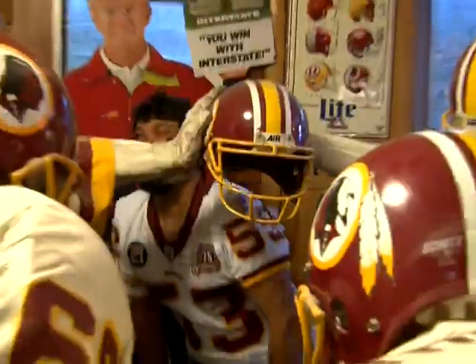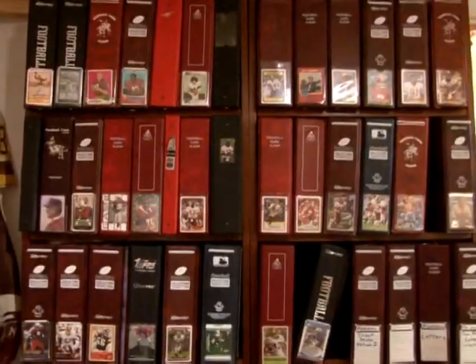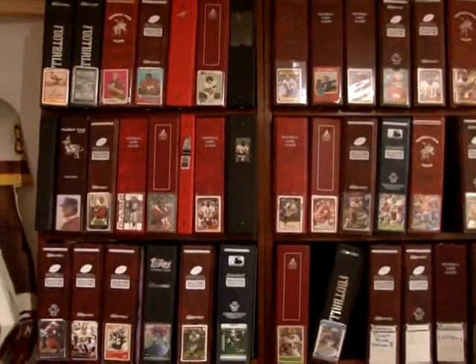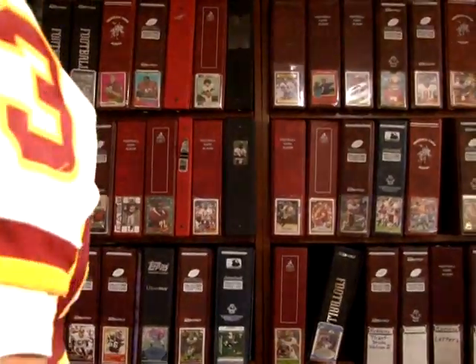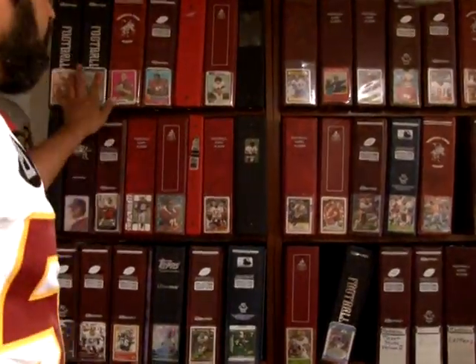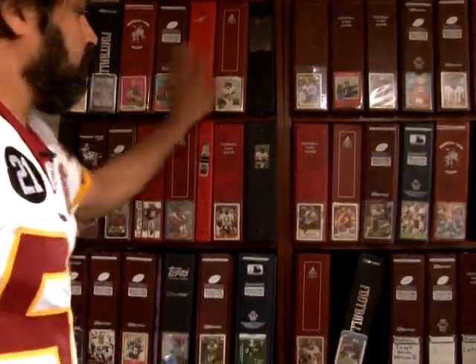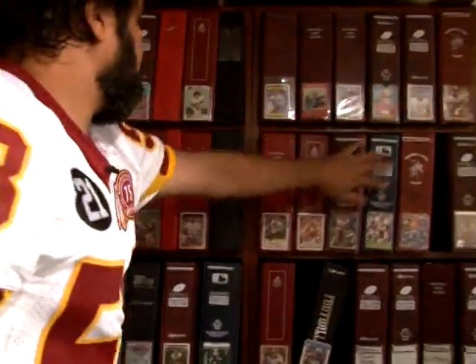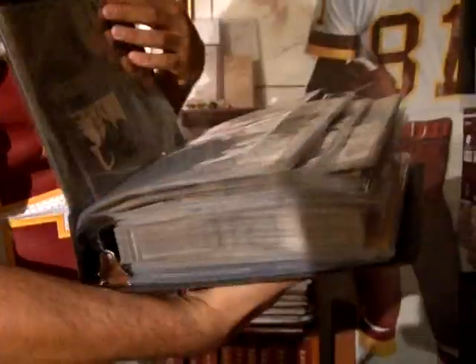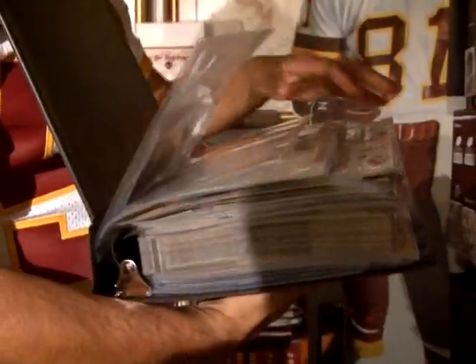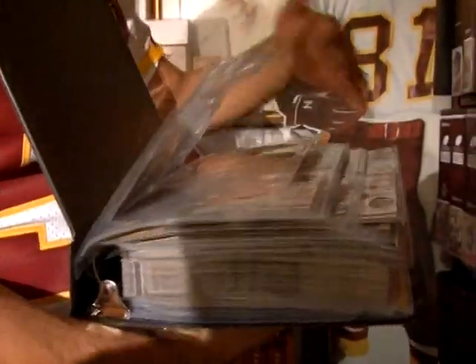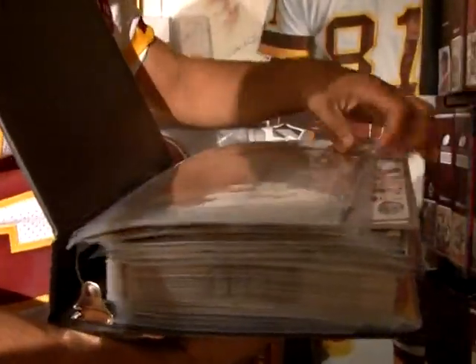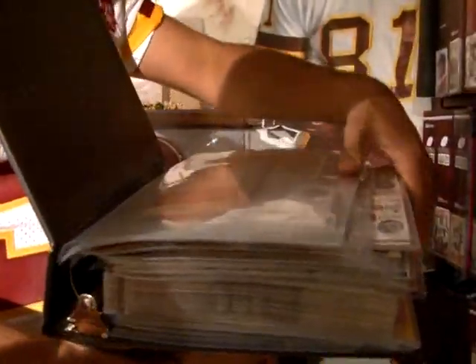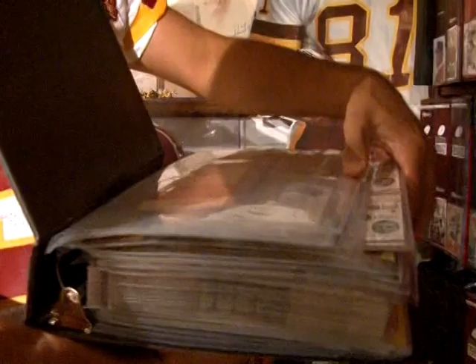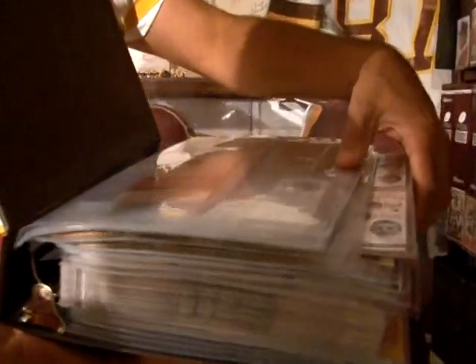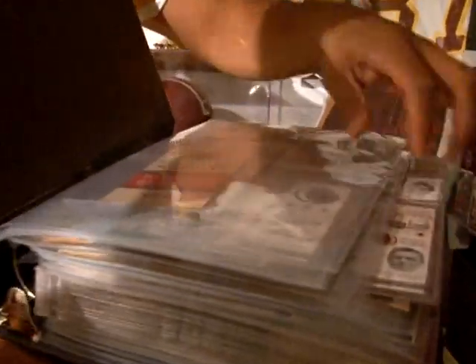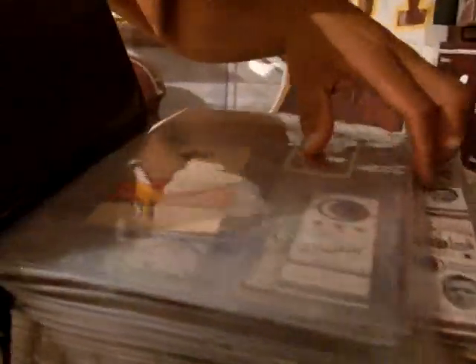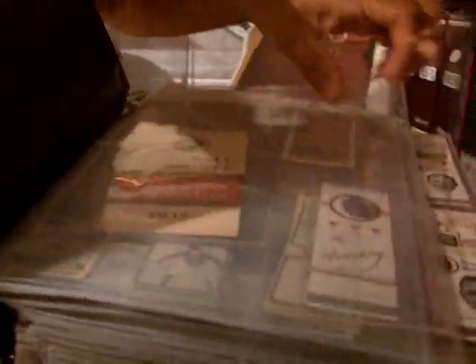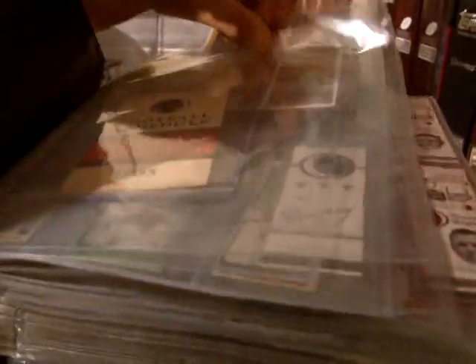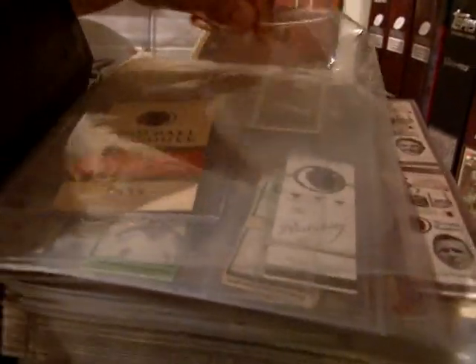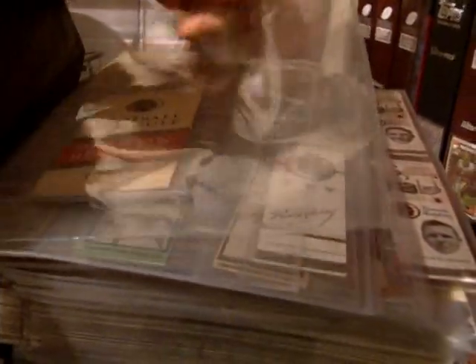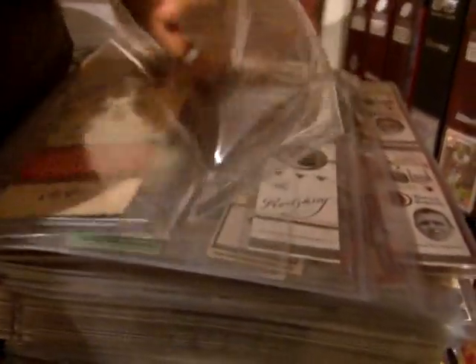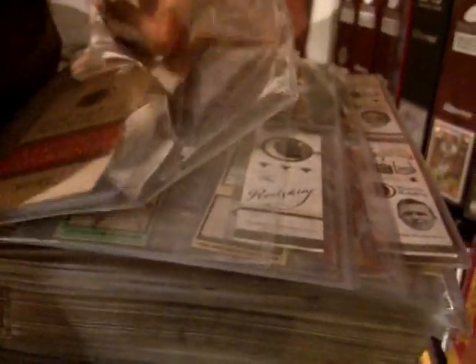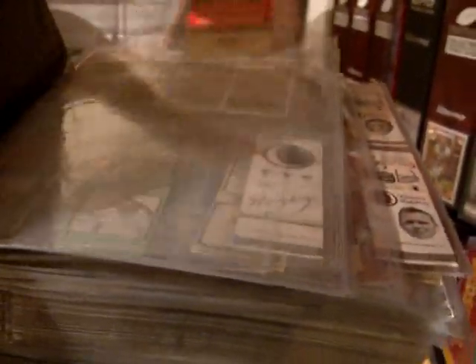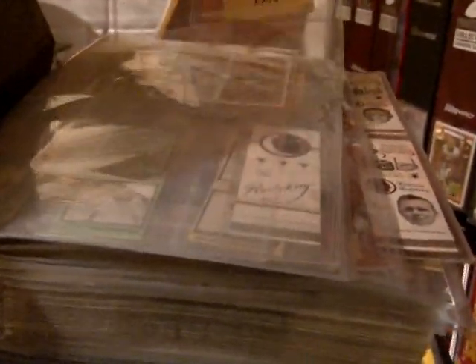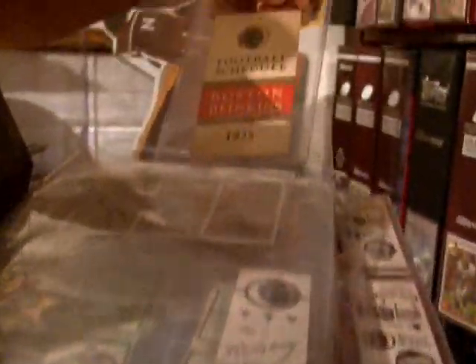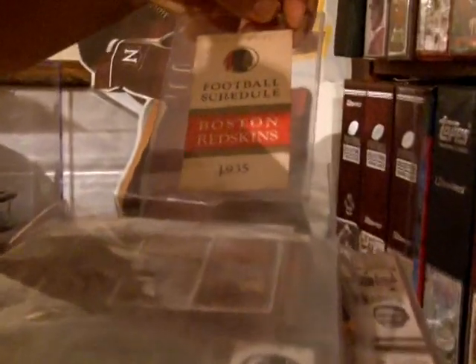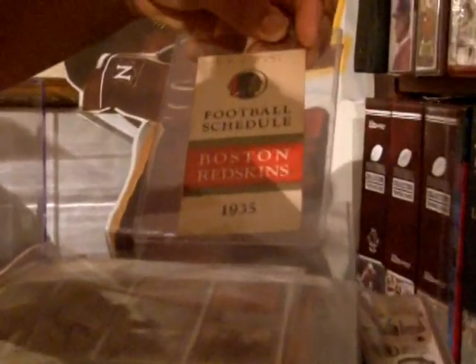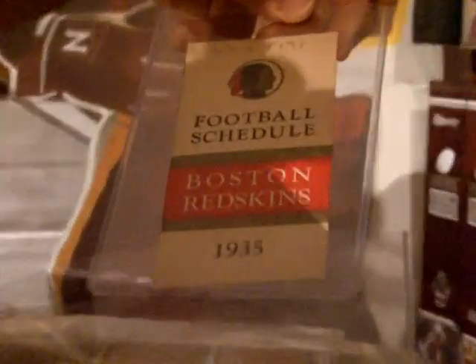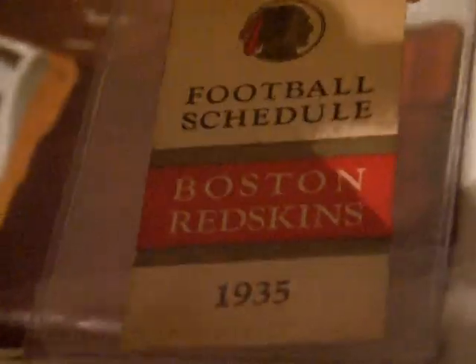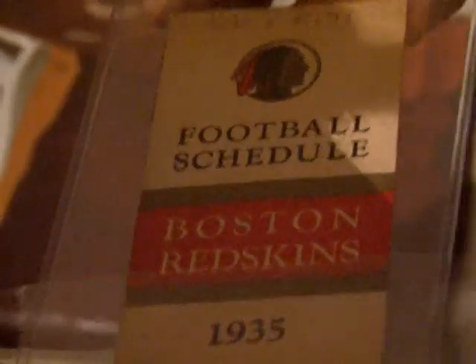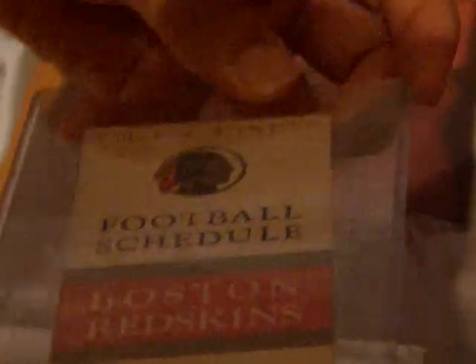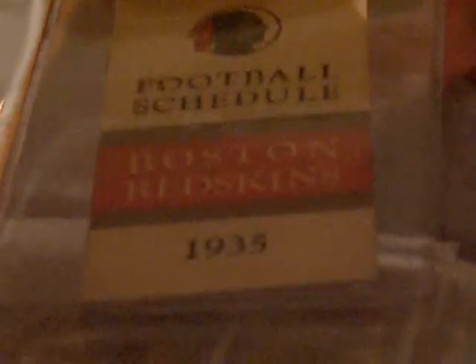This is one of my walls of binders, and this is Redskins' schedules. This starts in 1935 — there's a Redskins' schedule from 1935 when they were the Boston Redskins.